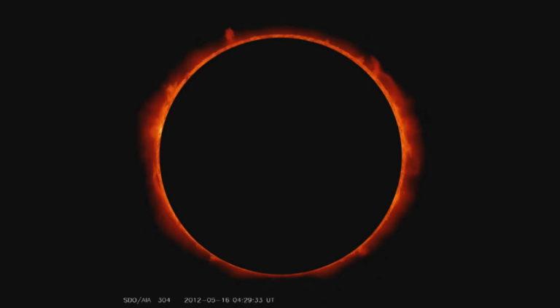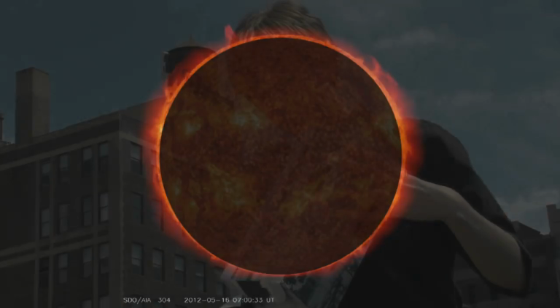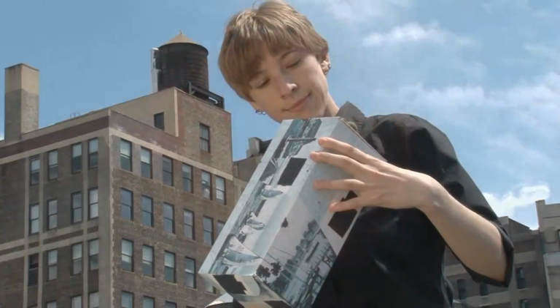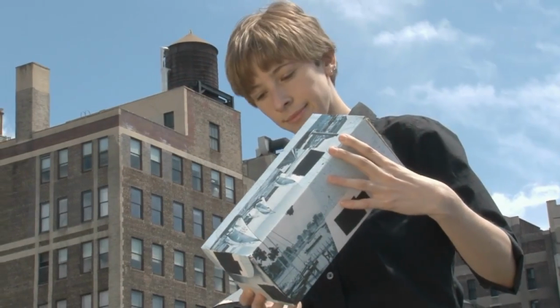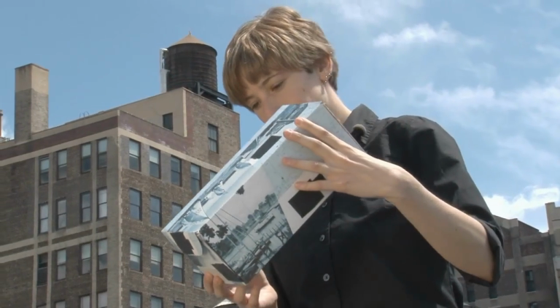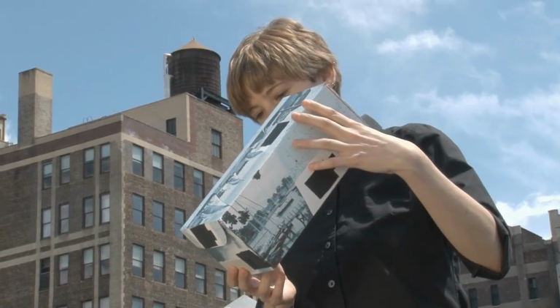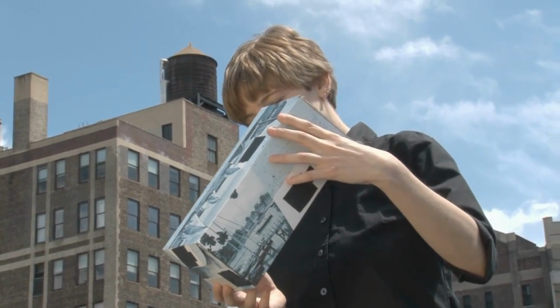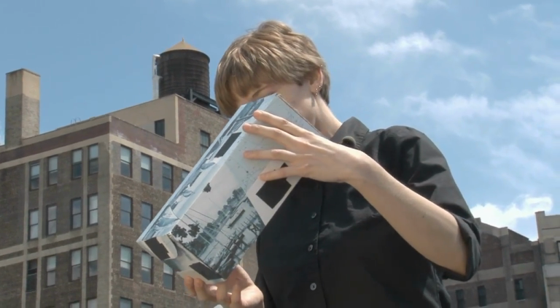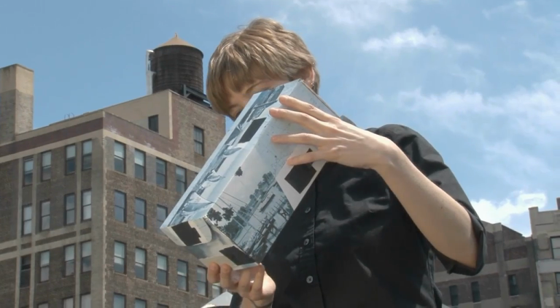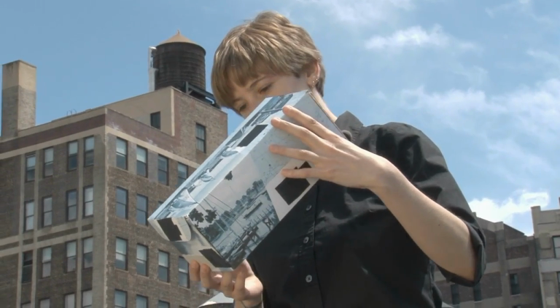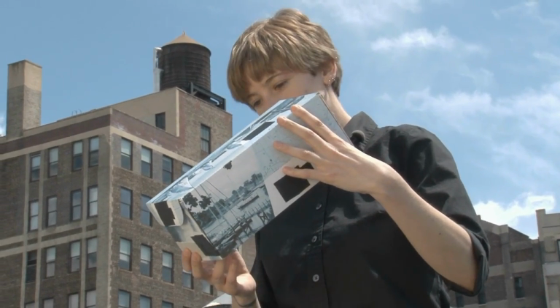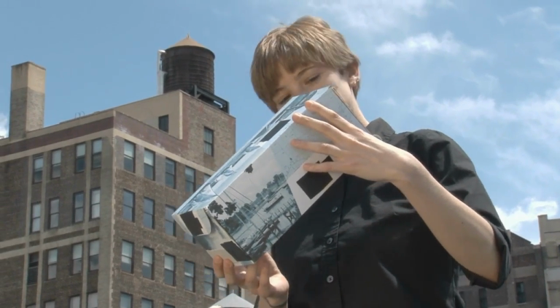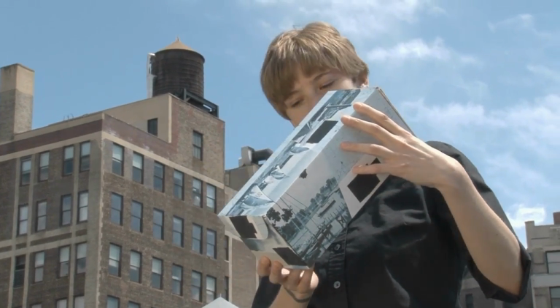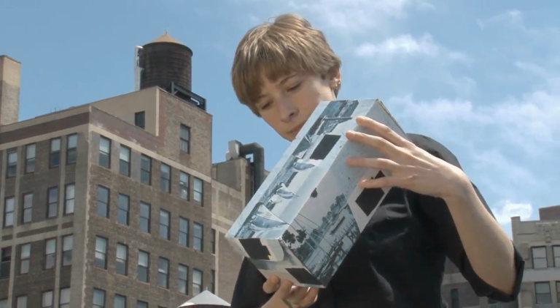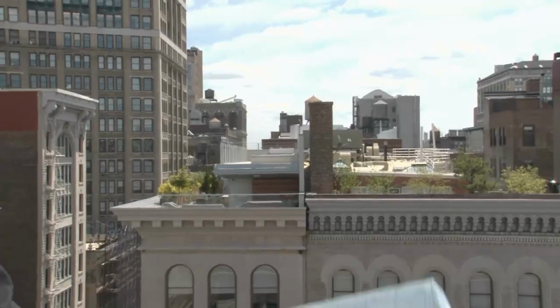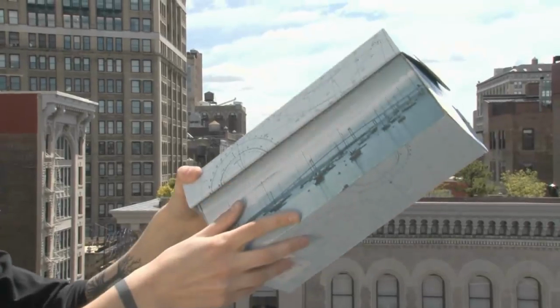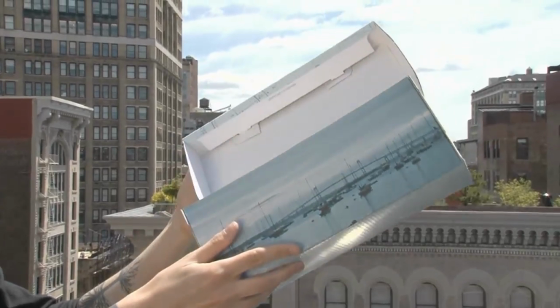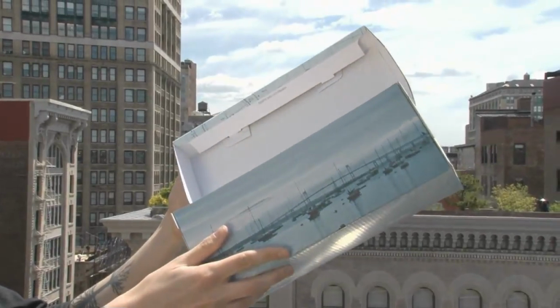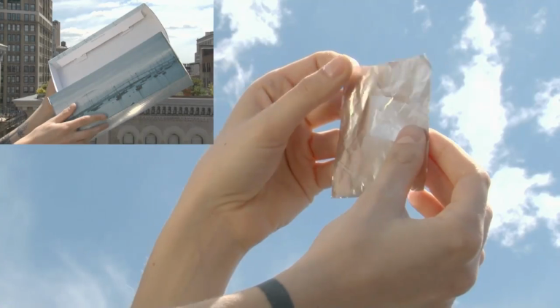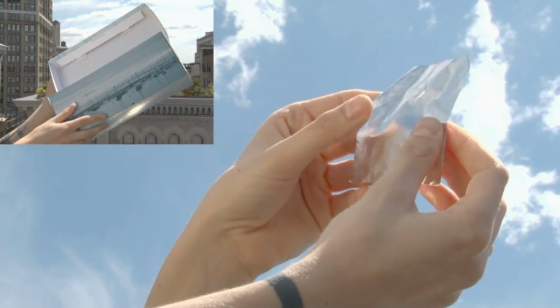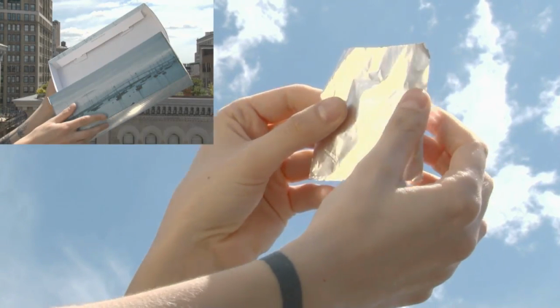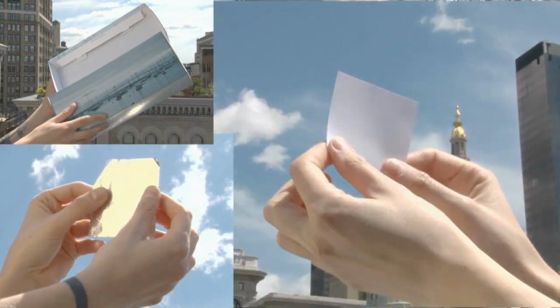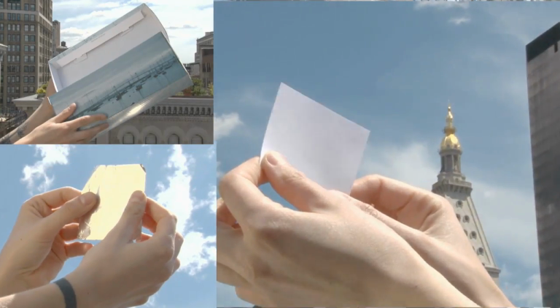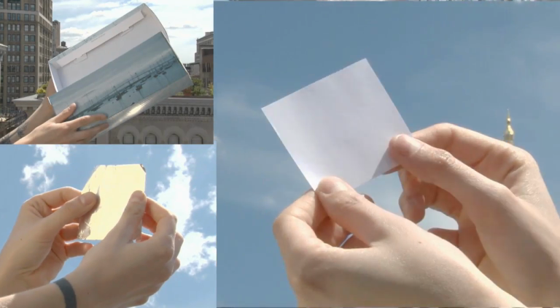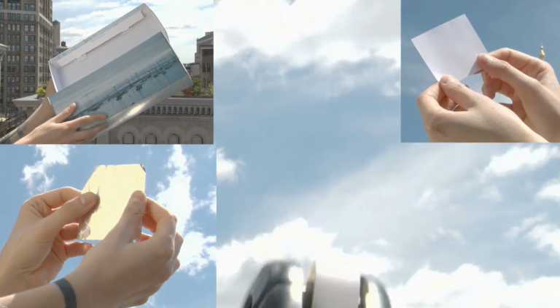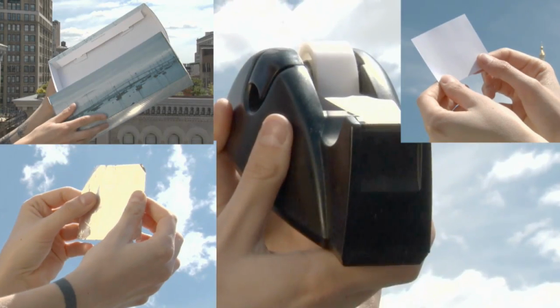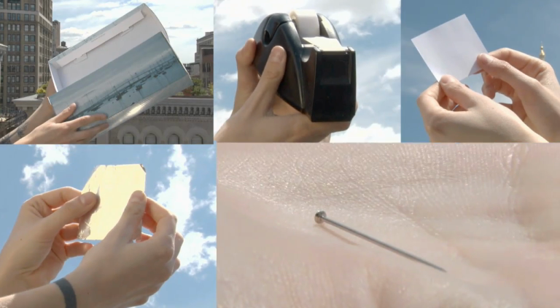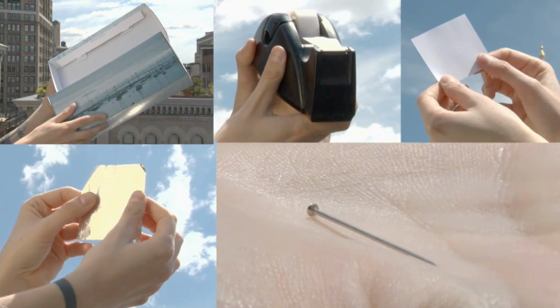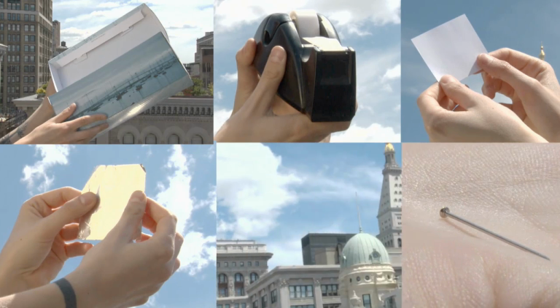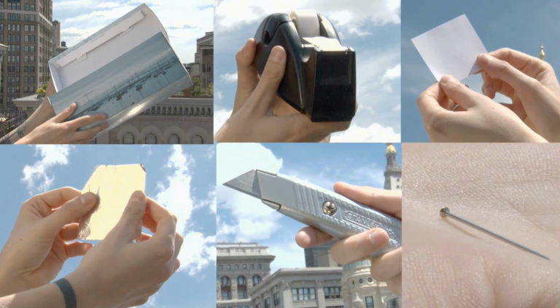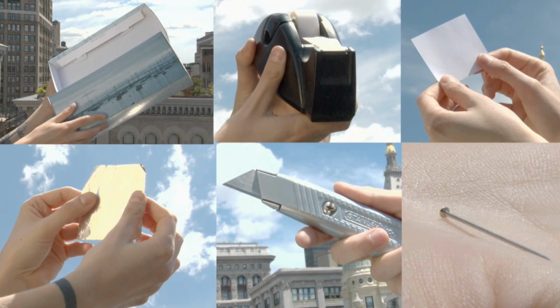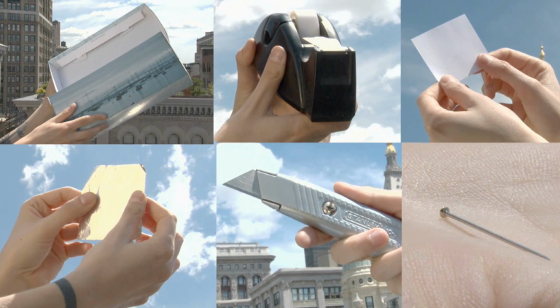The best way to view an eclipse is through a pinhole camera. To build one, all you need are a few household supplies: a box, something like a shoebox; a small piece of tin foil; a white sheet of paper; tape; a pin or needle; and a box cutter or X-Acto knife.